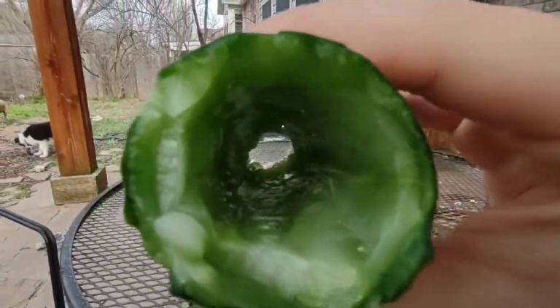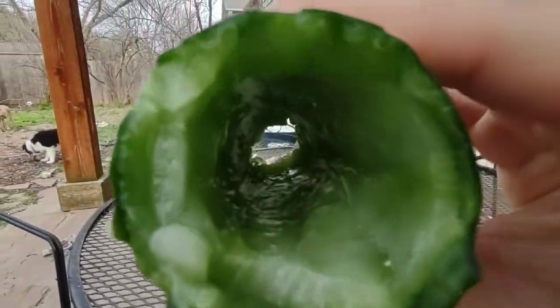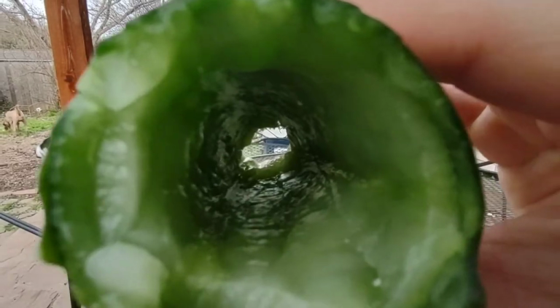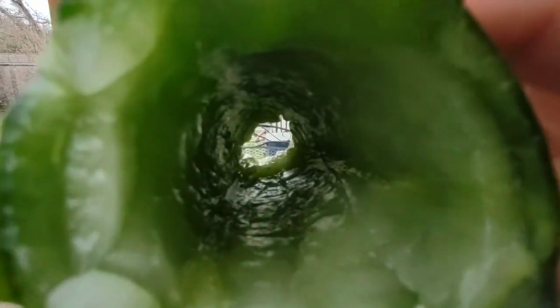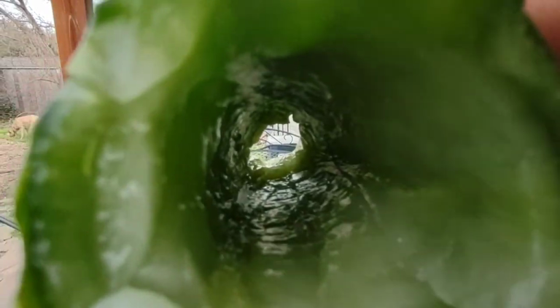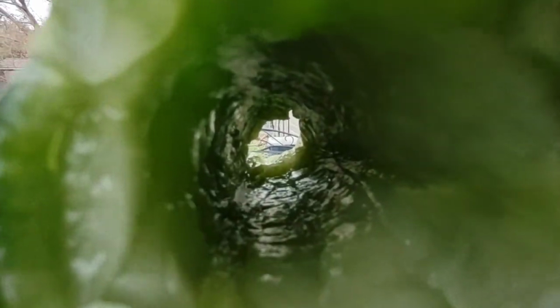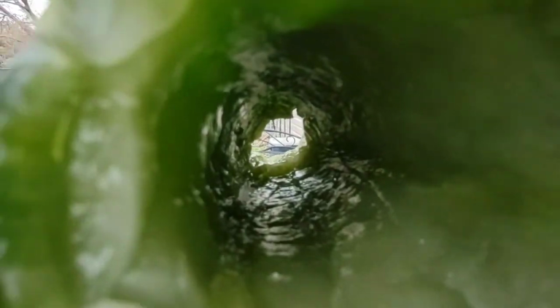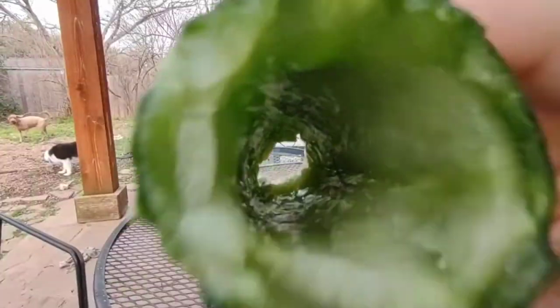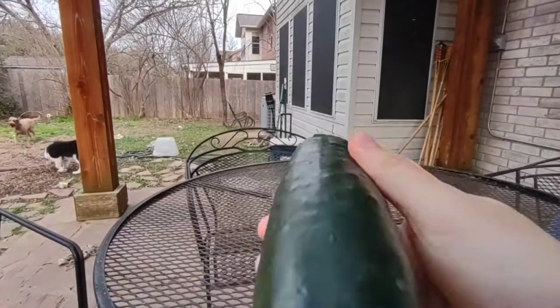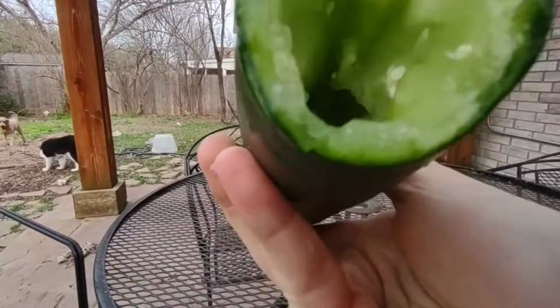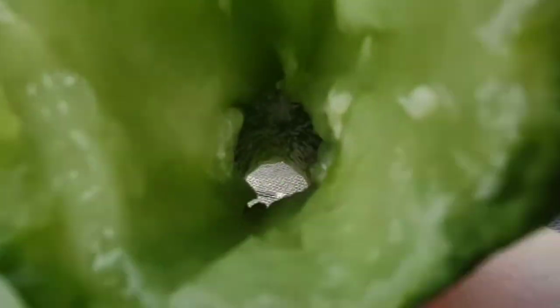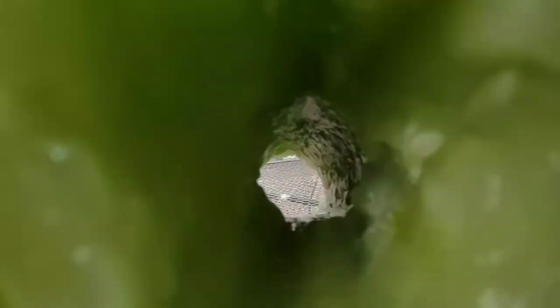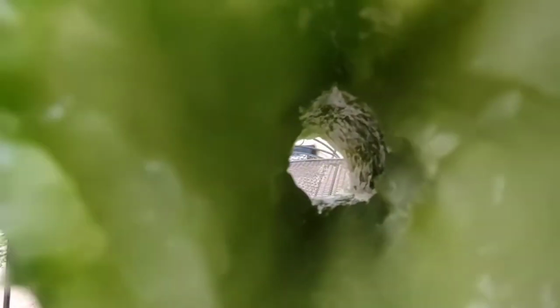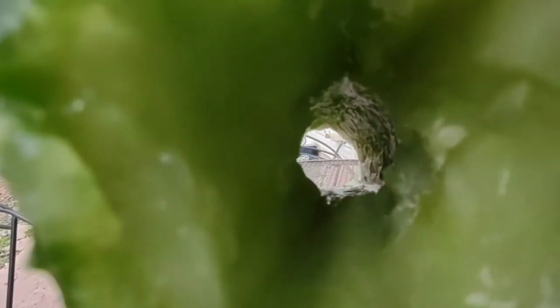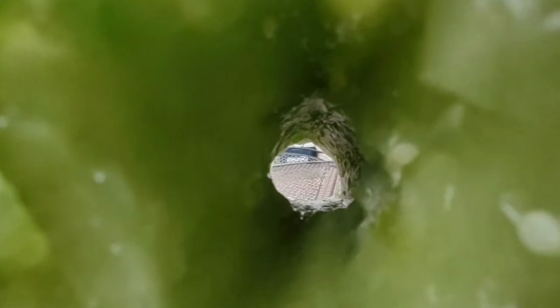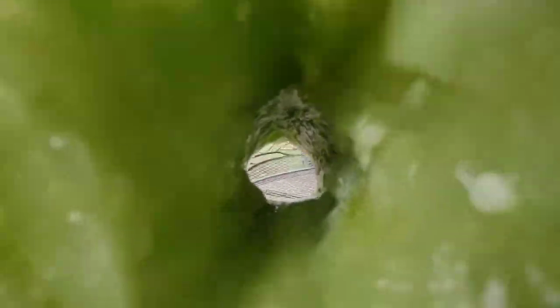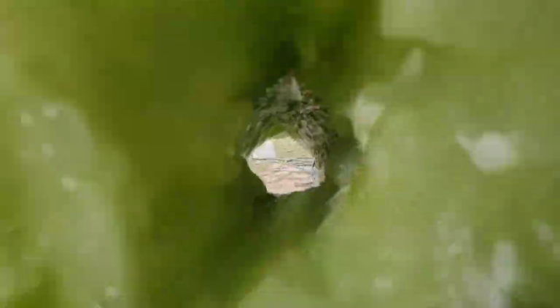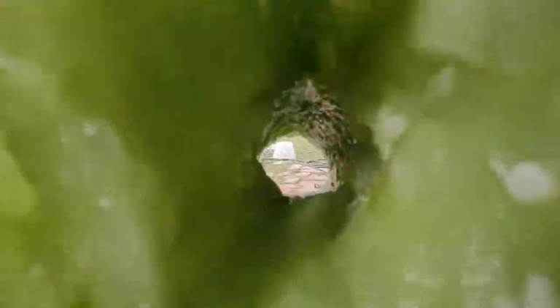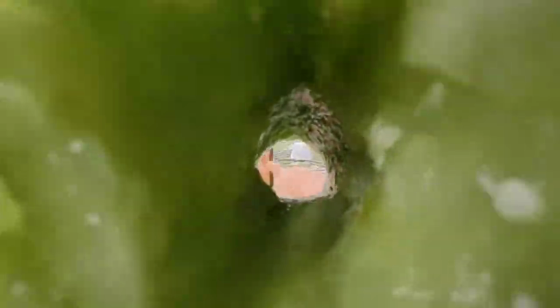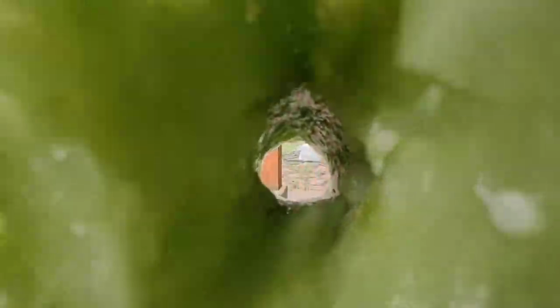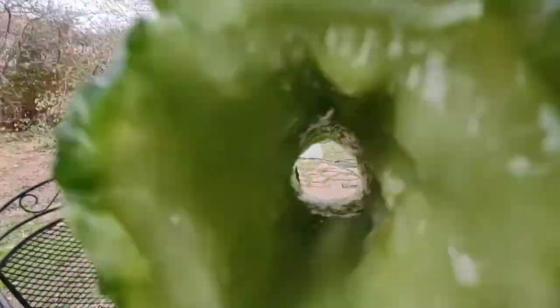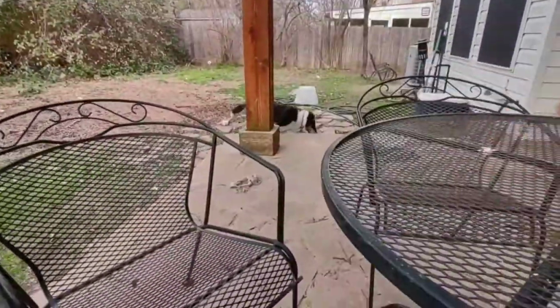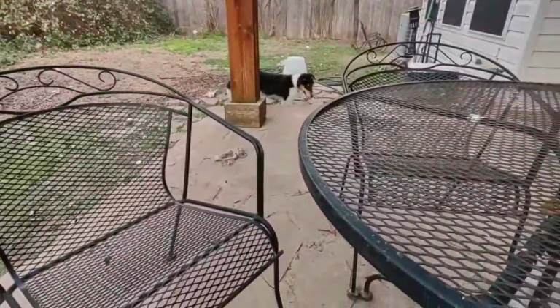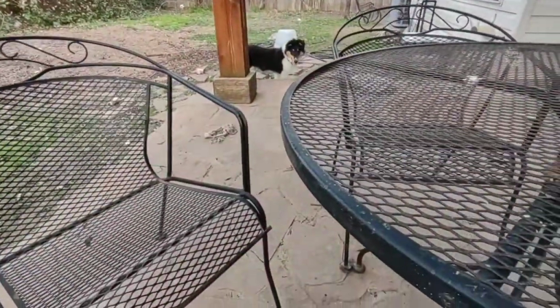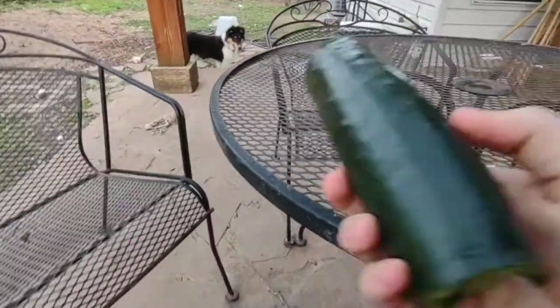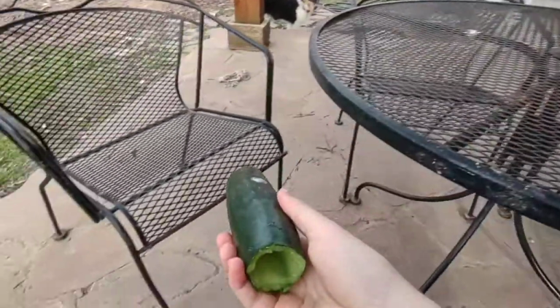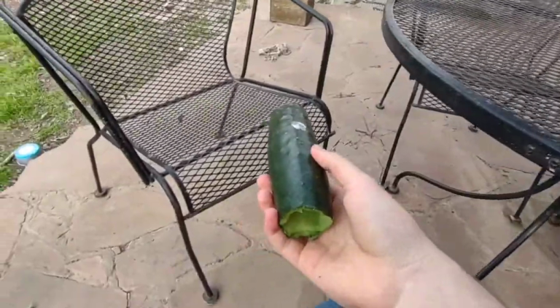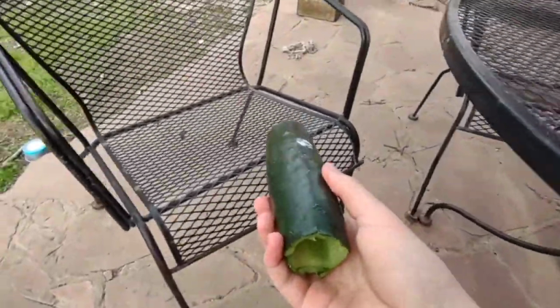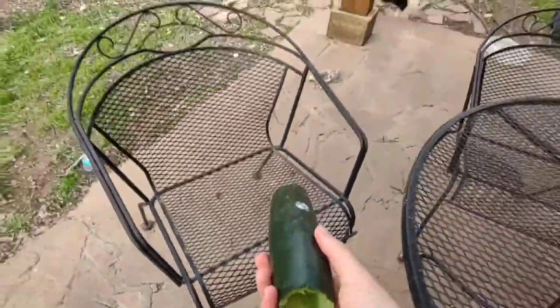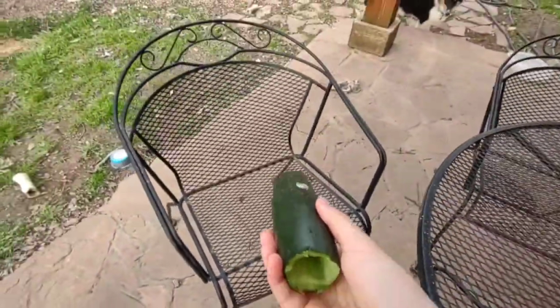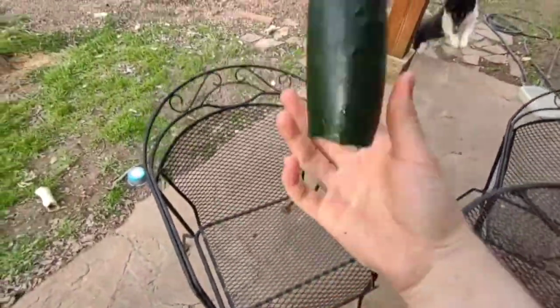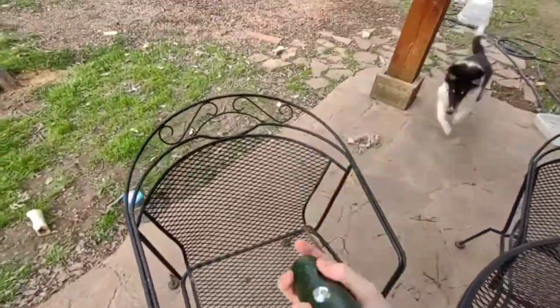I took the spoon and I hollowed out the cucumber until the cucumber was completely hollow — hollow means that you can see from one side to the other. I took the spoon and I put it on the table. Next I ate all the cucumber.